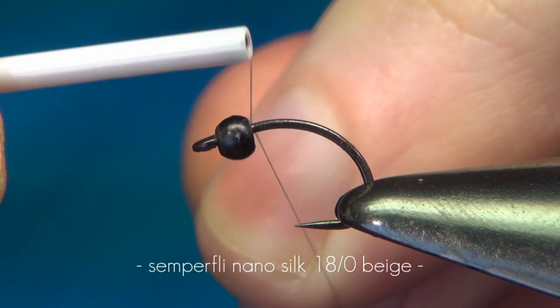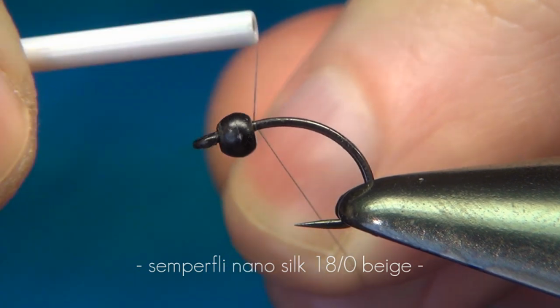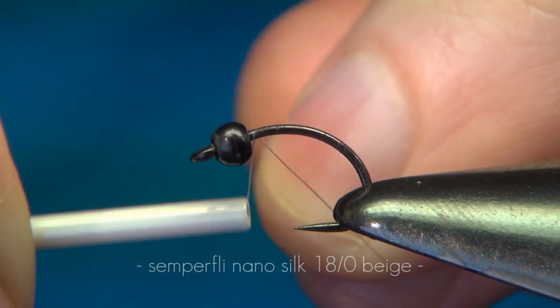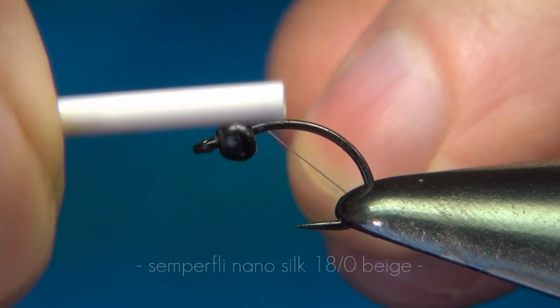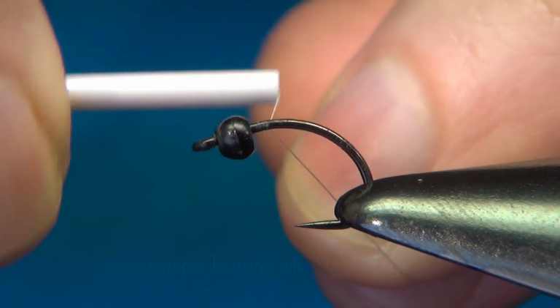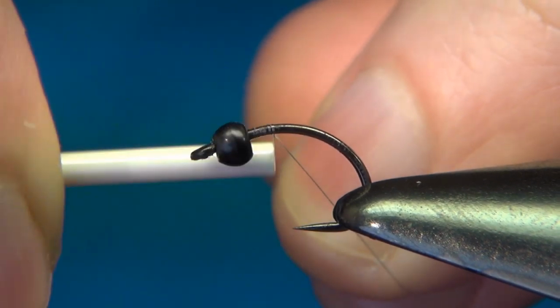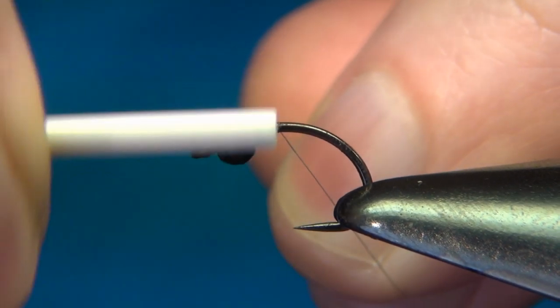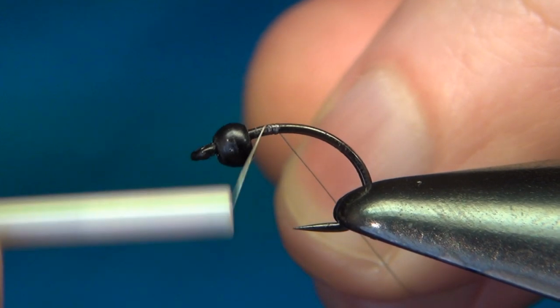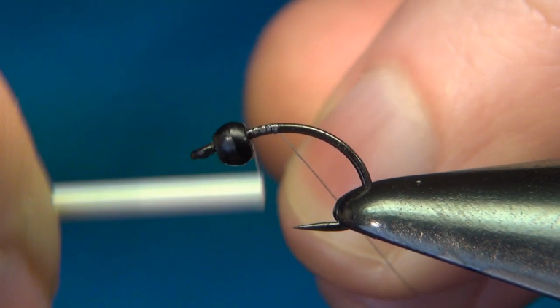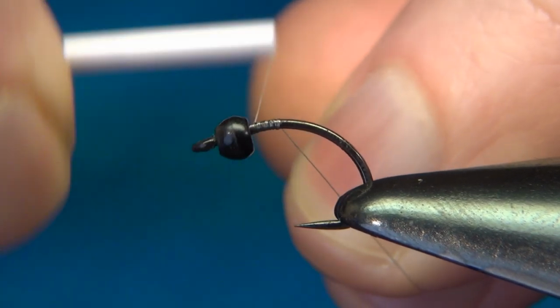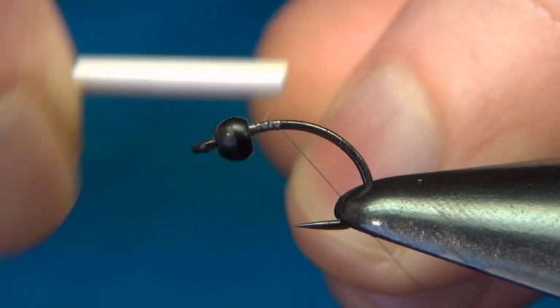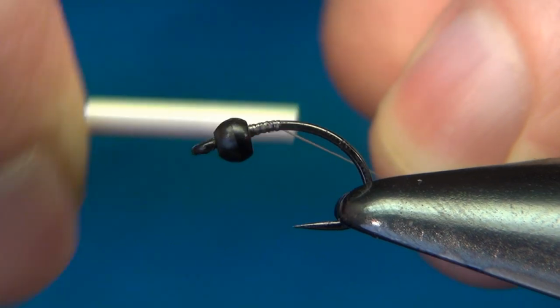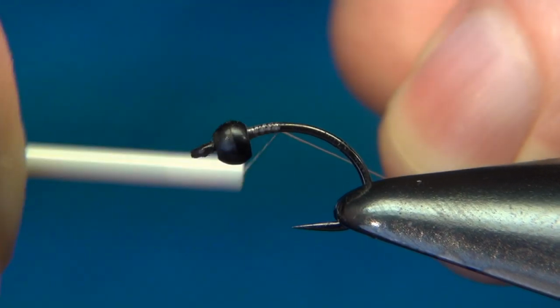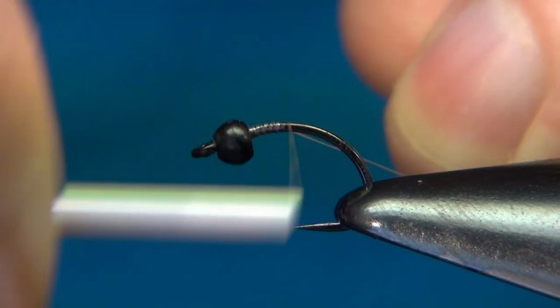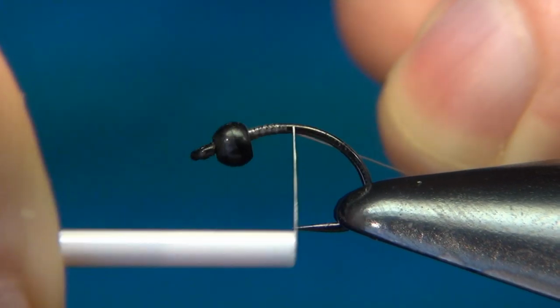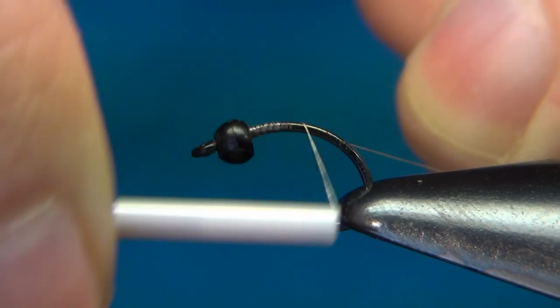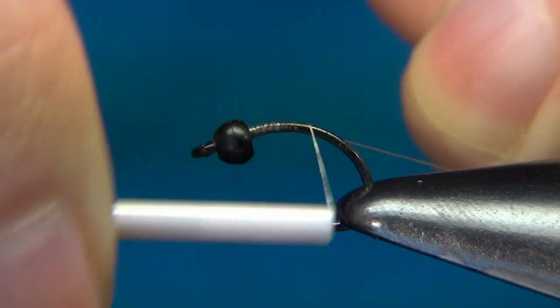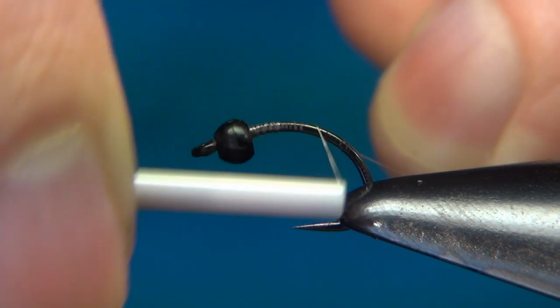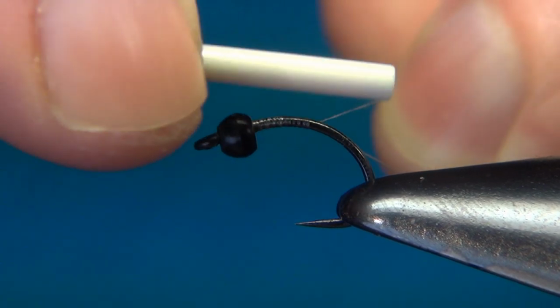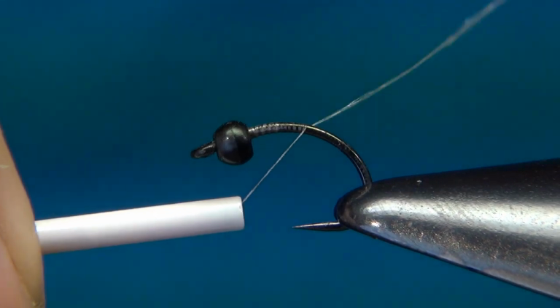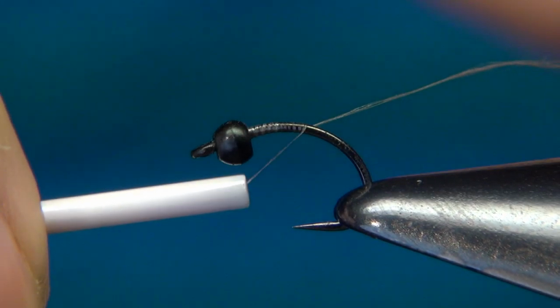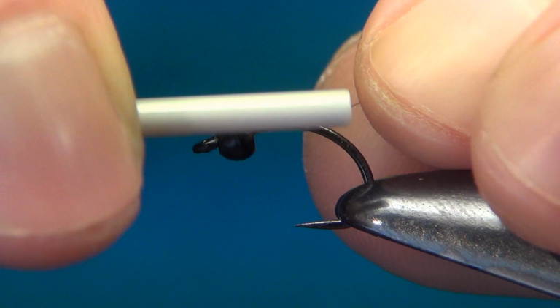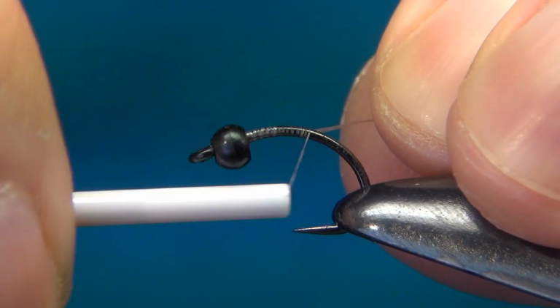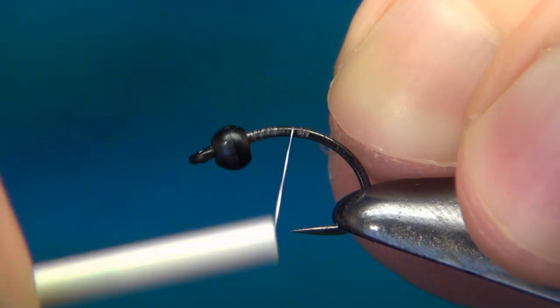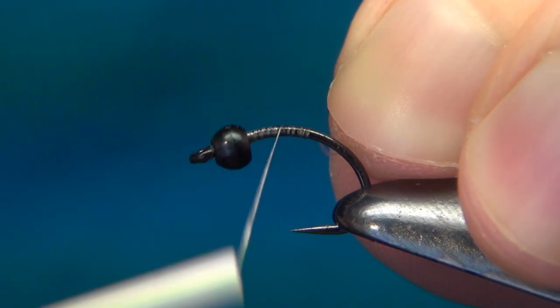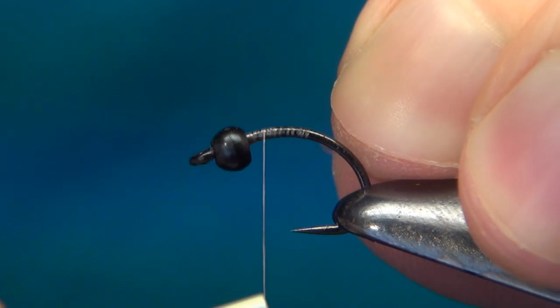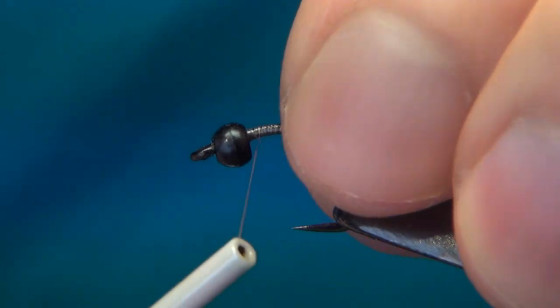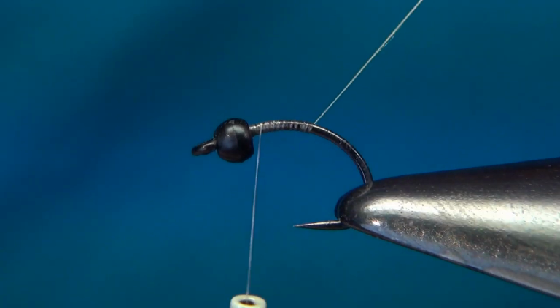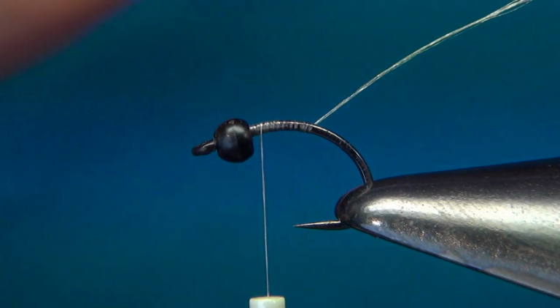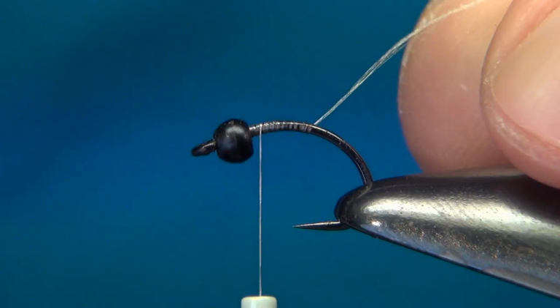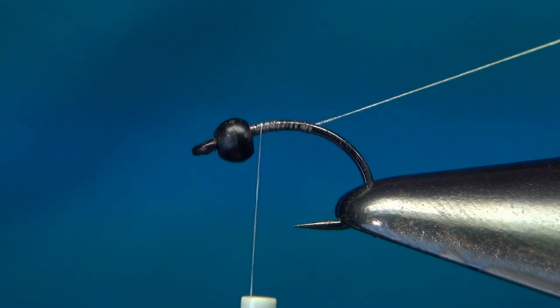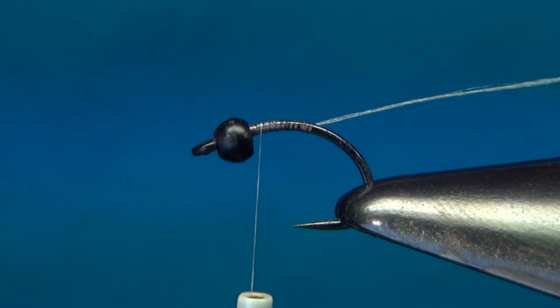I'll start with a few turns right behind the bead and then going down and then back up again. We want to have a good base for the next material.